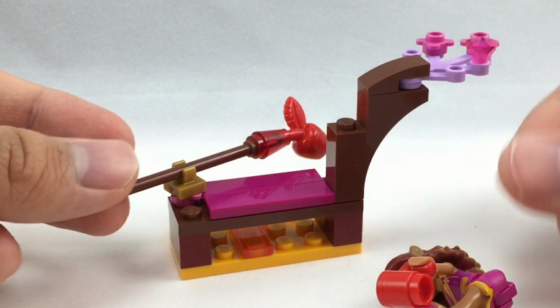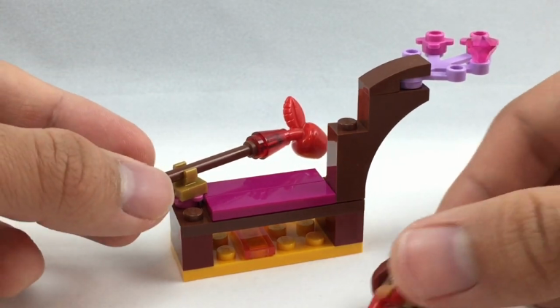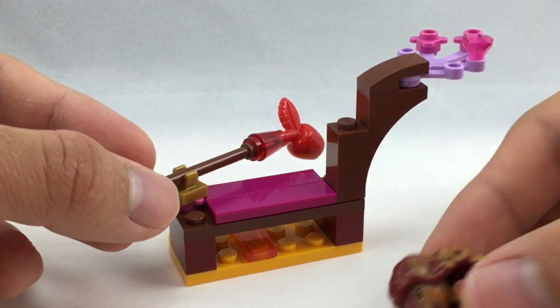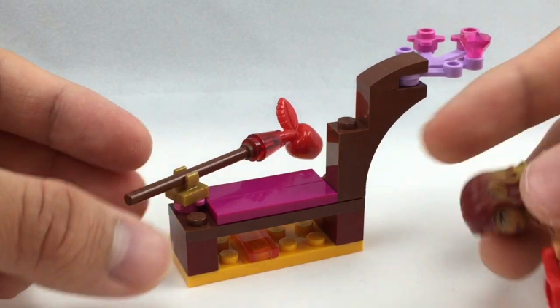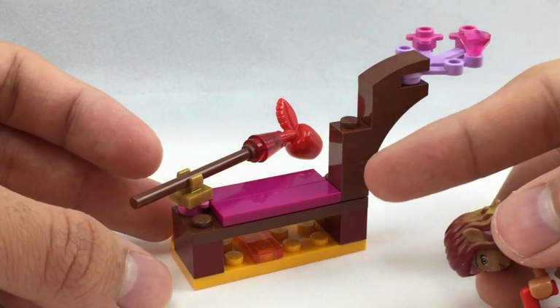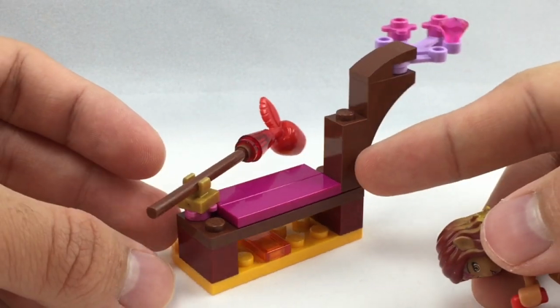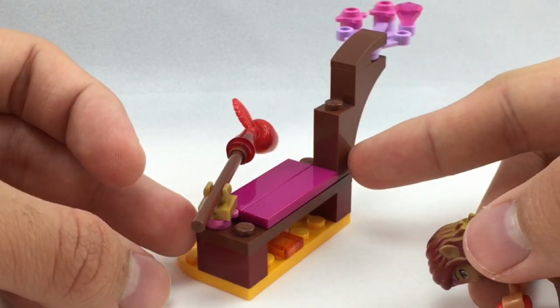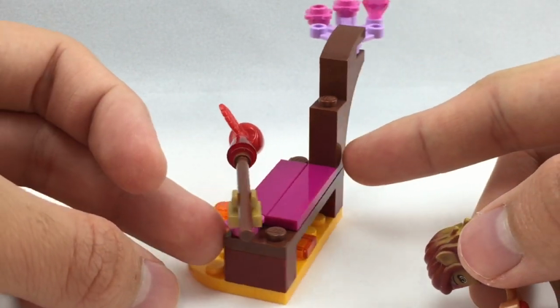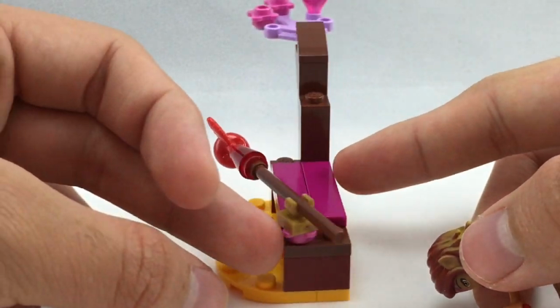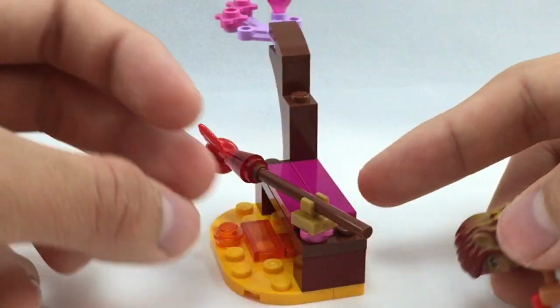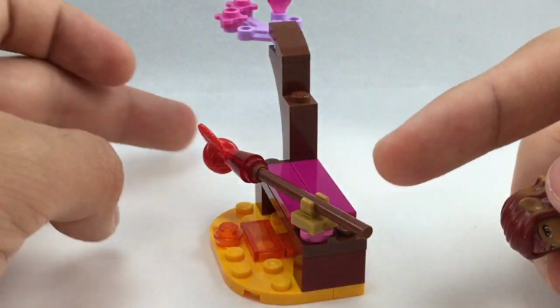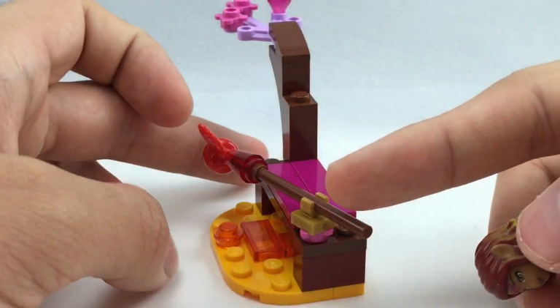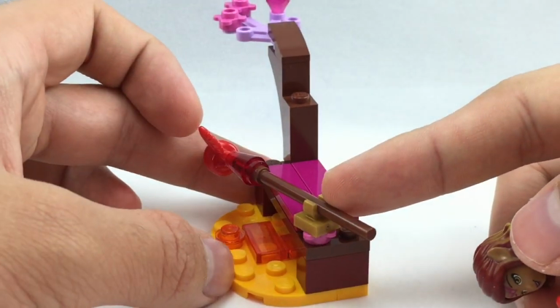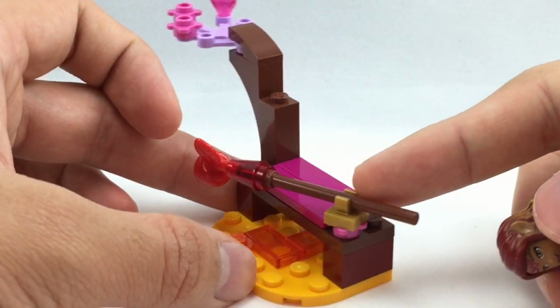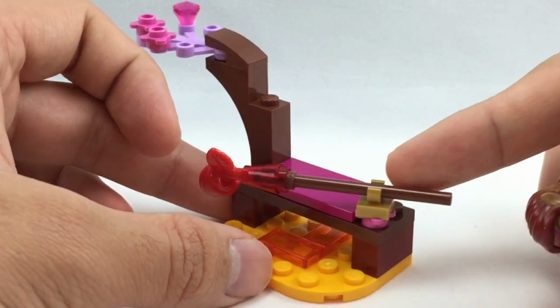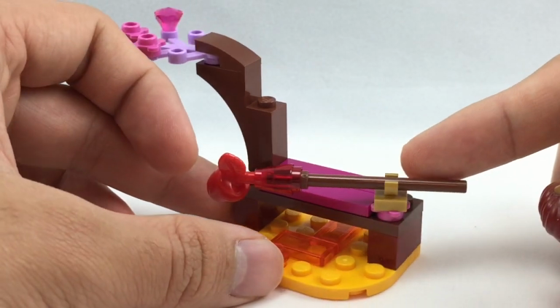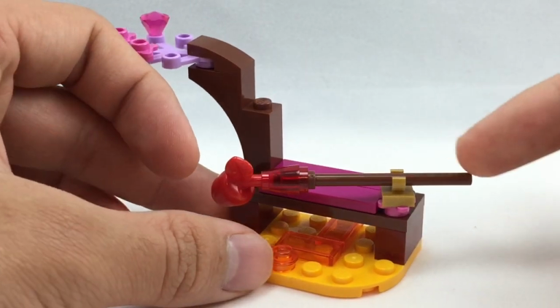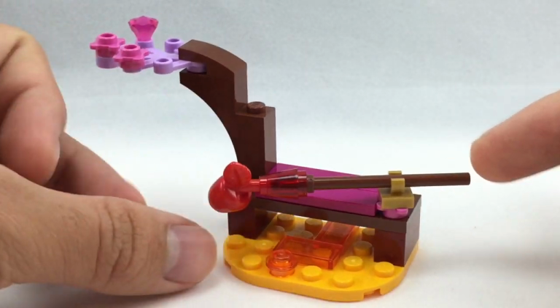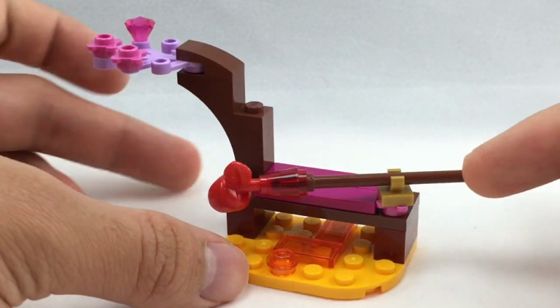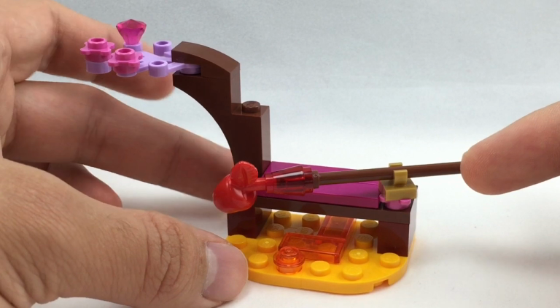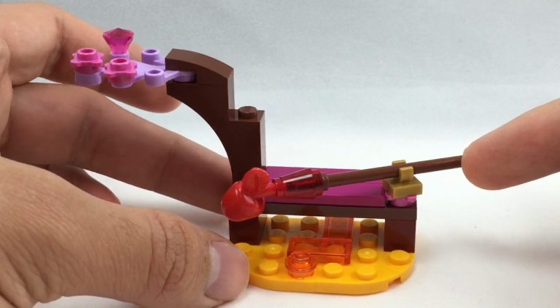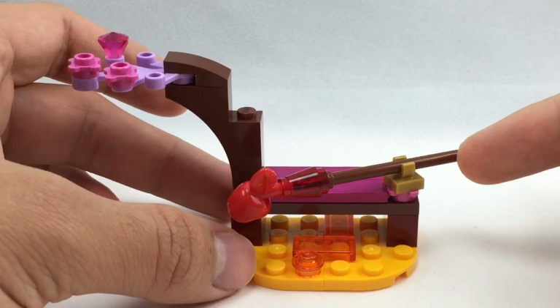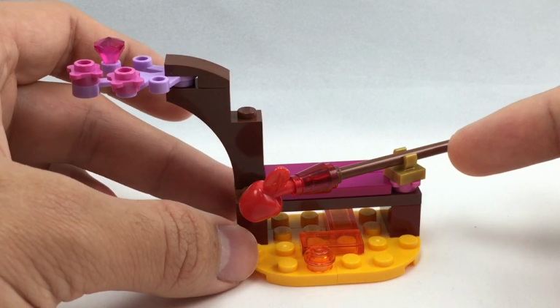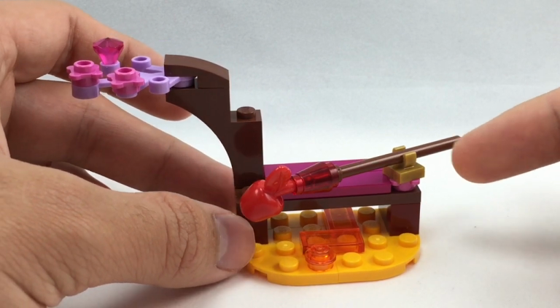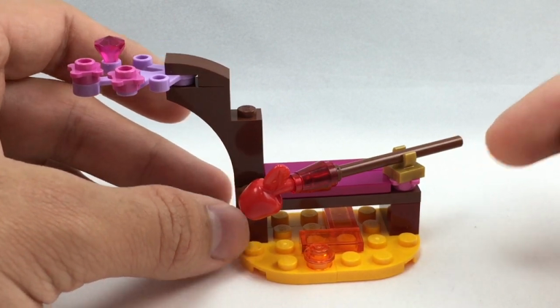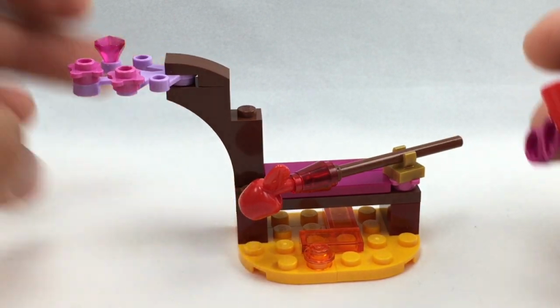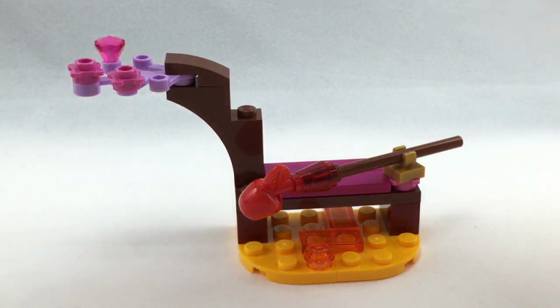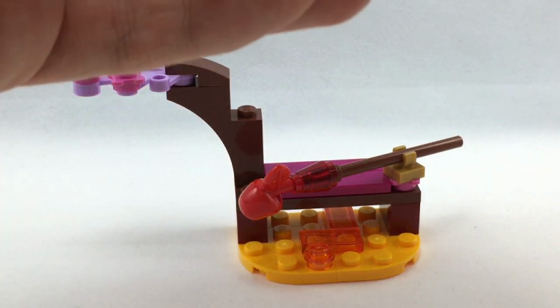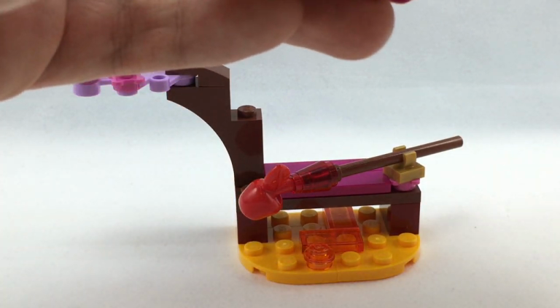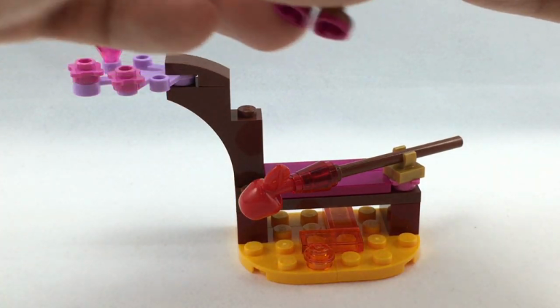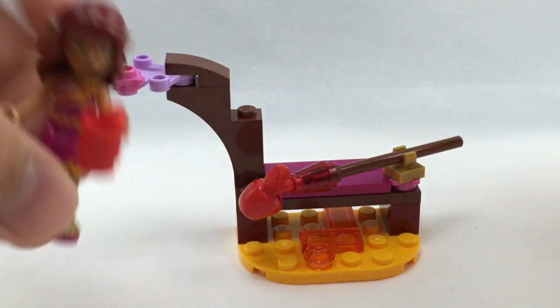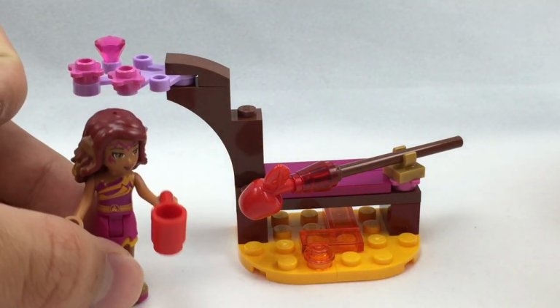But other than that, not much else is going on in this set. It's pretty cool for the pieces, but the build itself isn't anything too interesting — still a pretty cool add-on to your LEGO Elves setup.